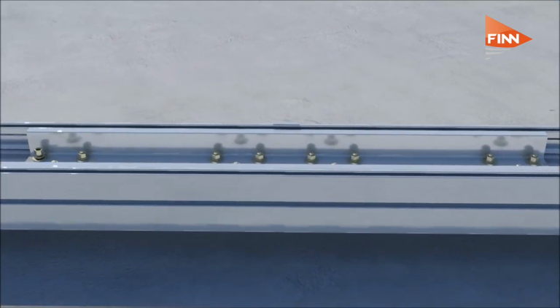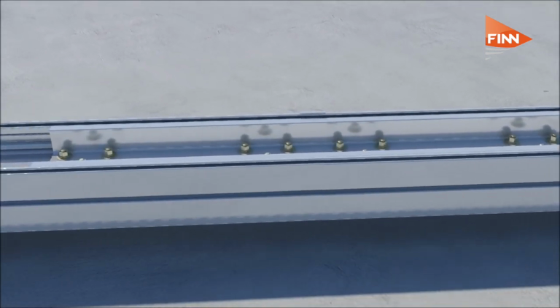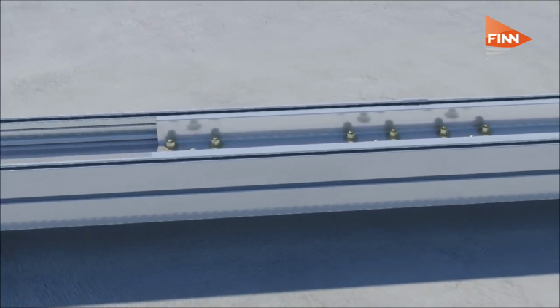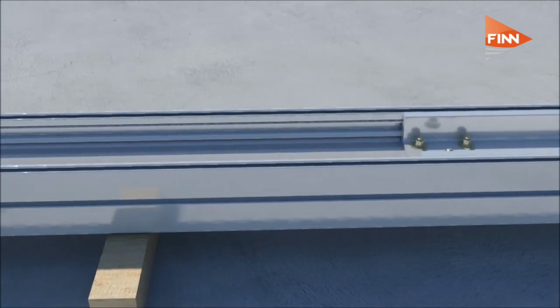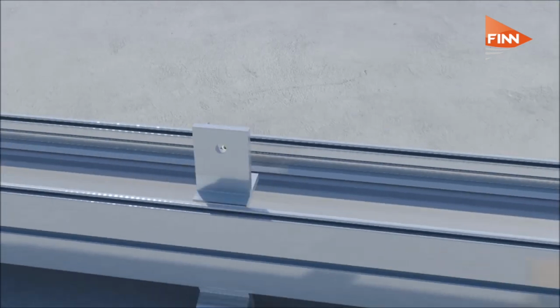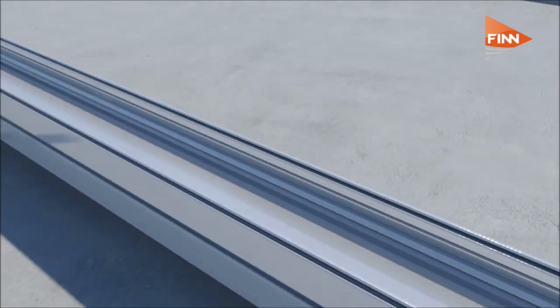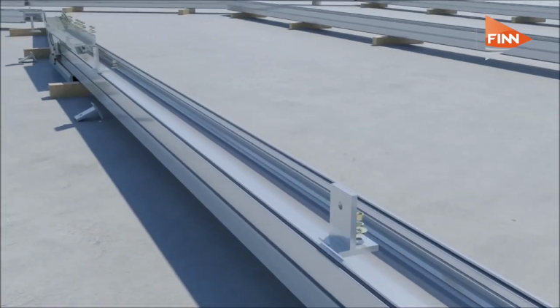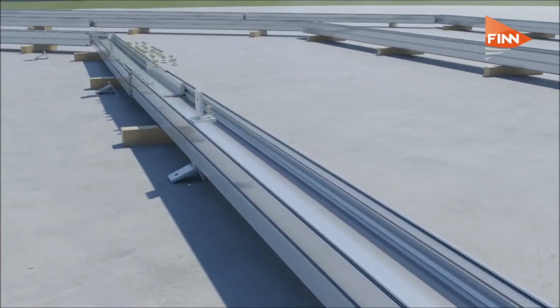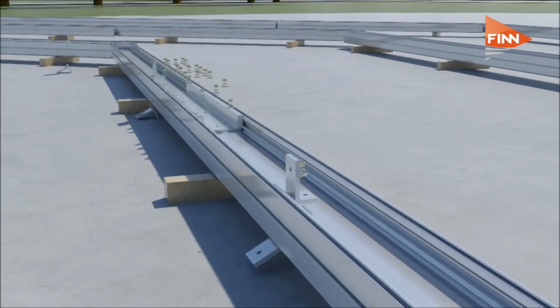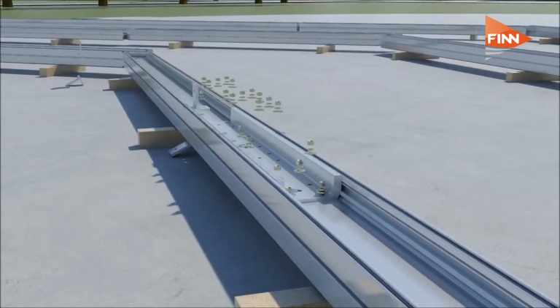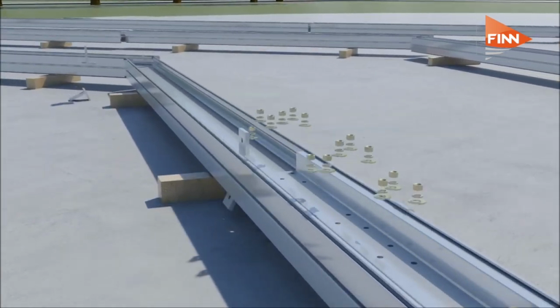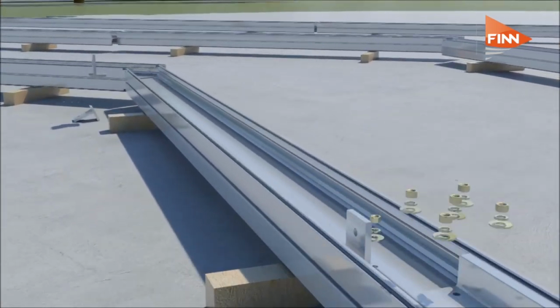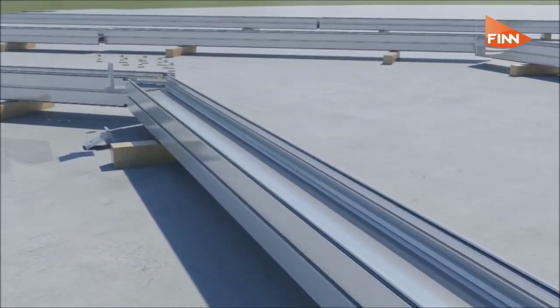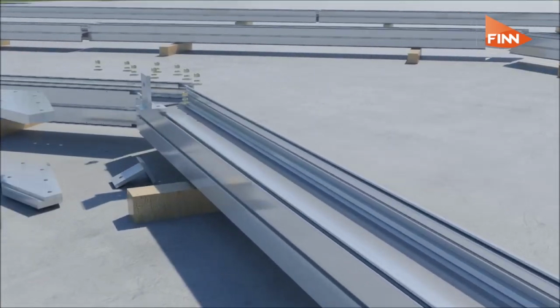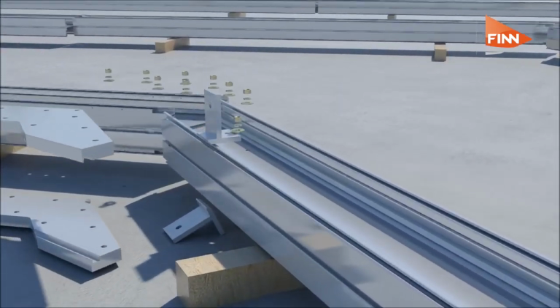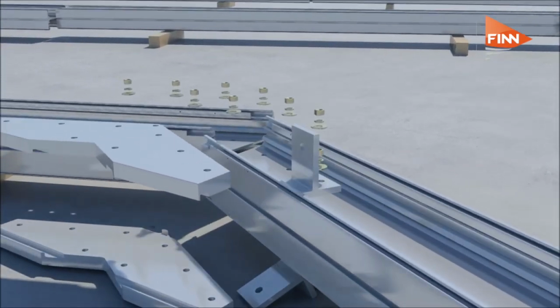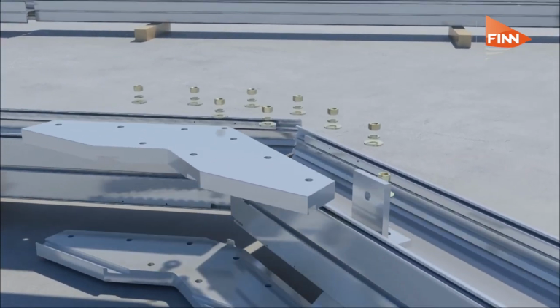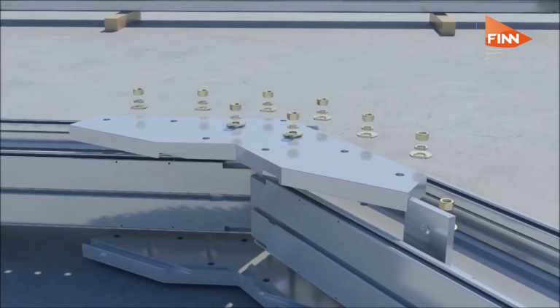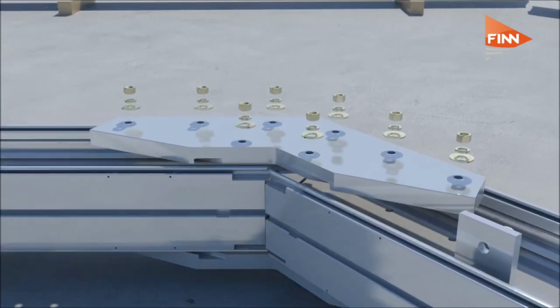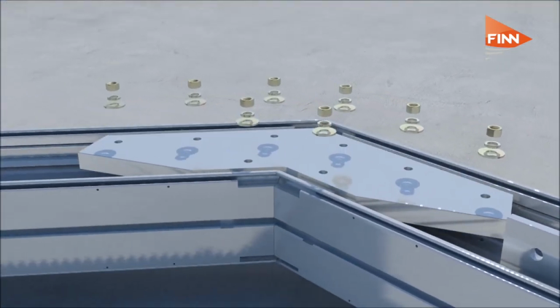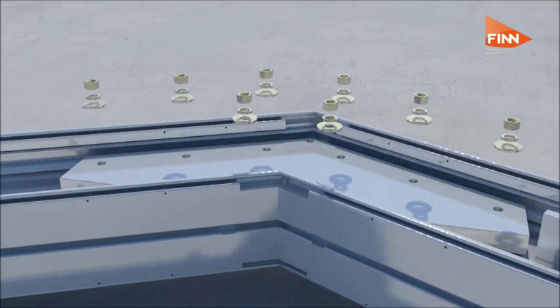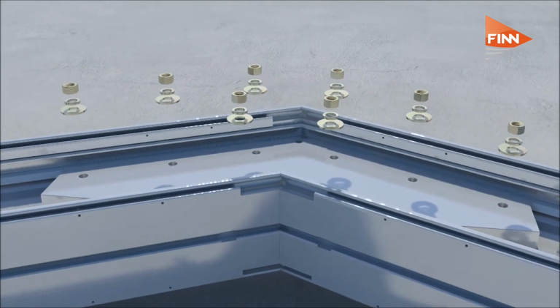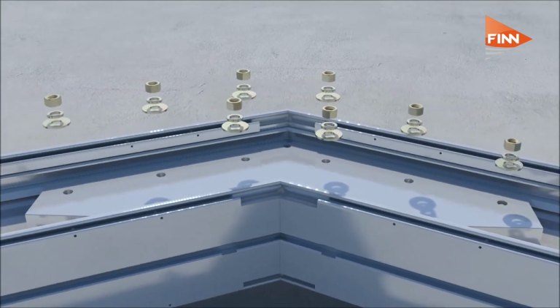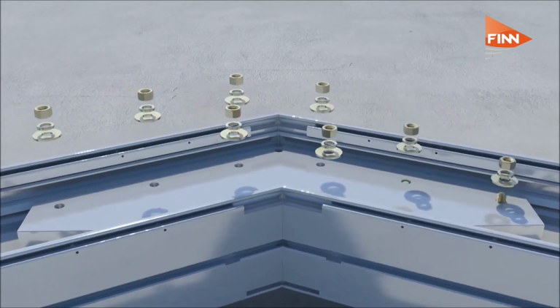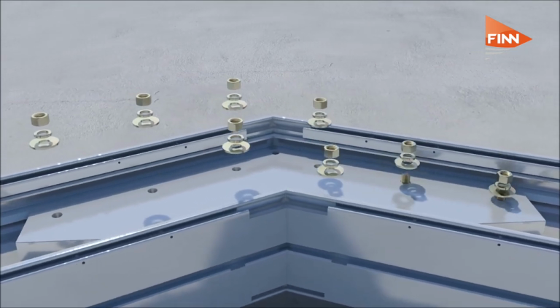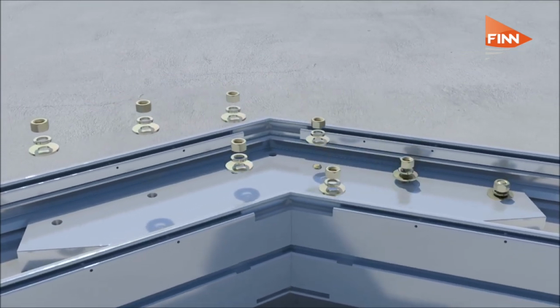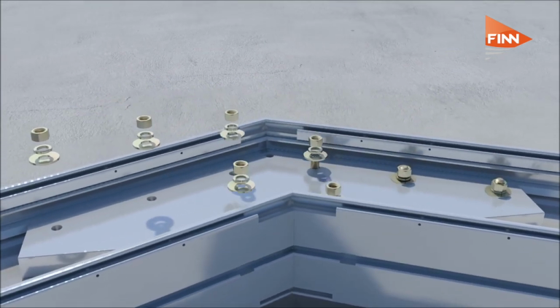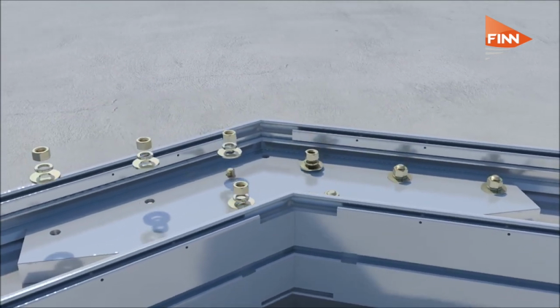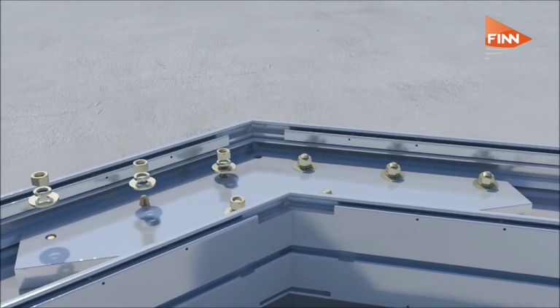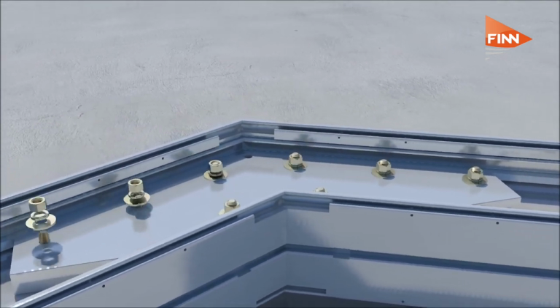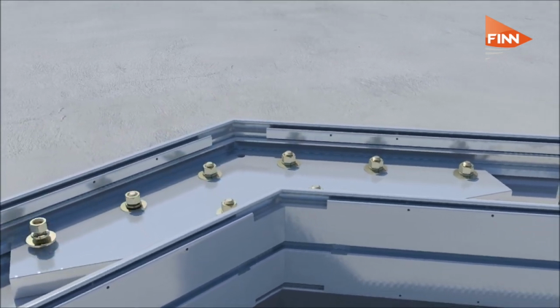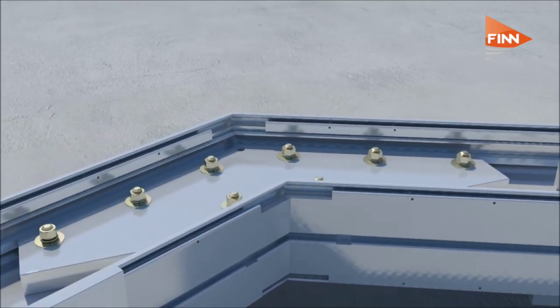We also have a variety of different options for tying one building to the next, as well as windows, fans — all those types of things are readily available from our inventory.